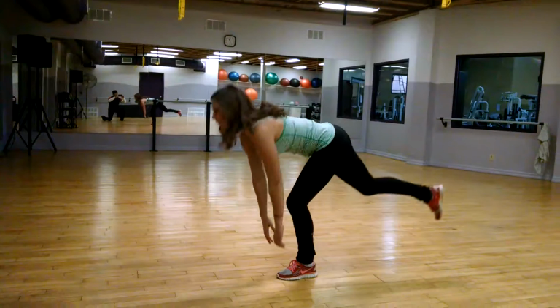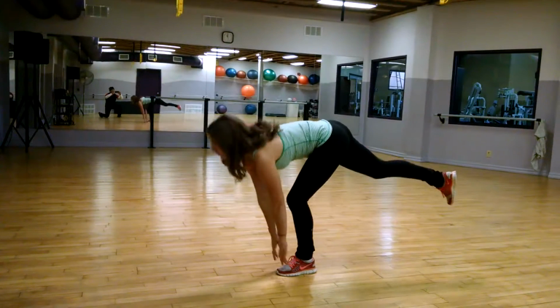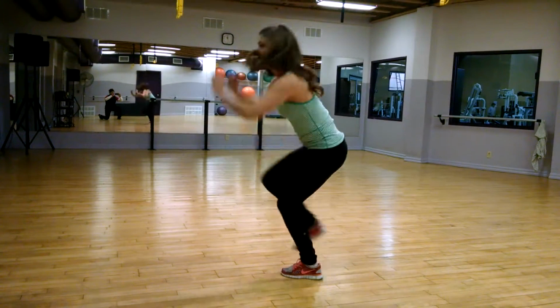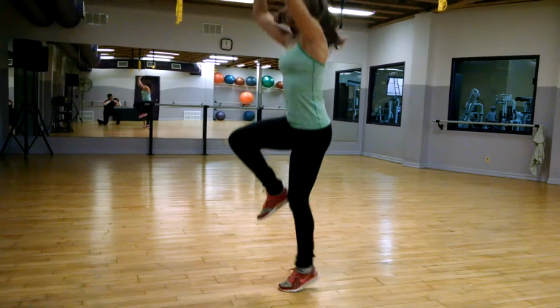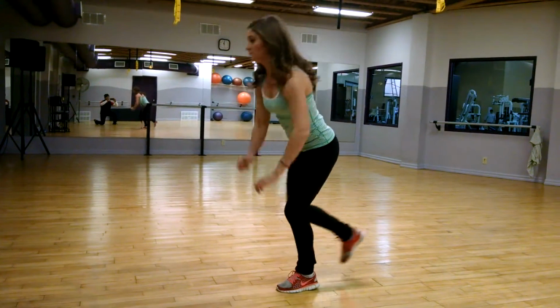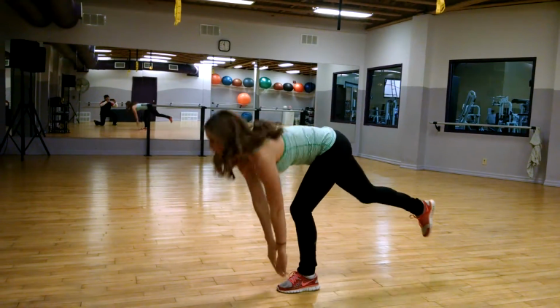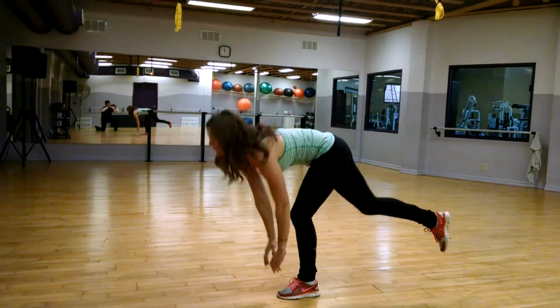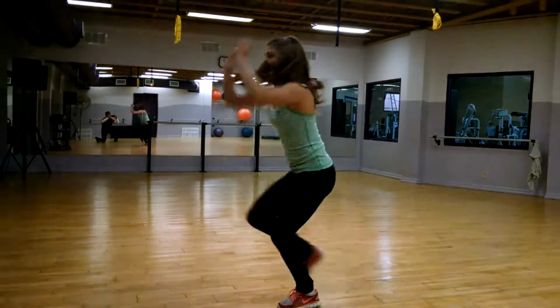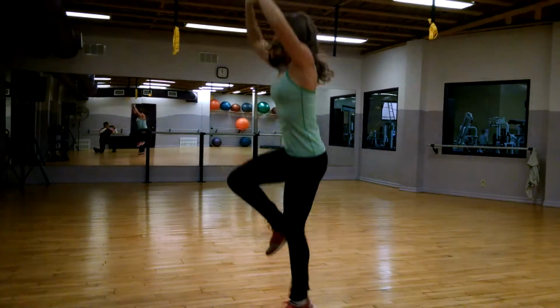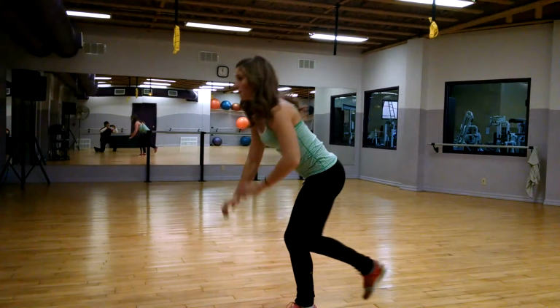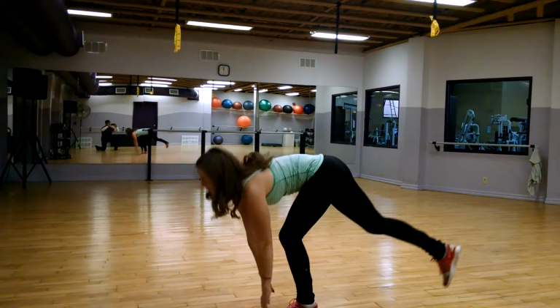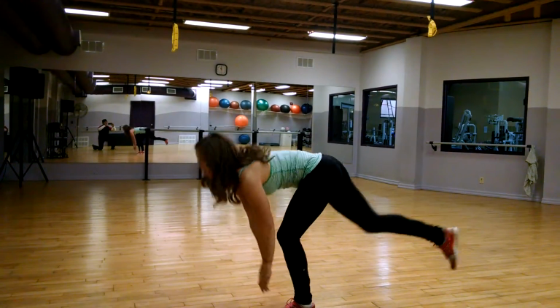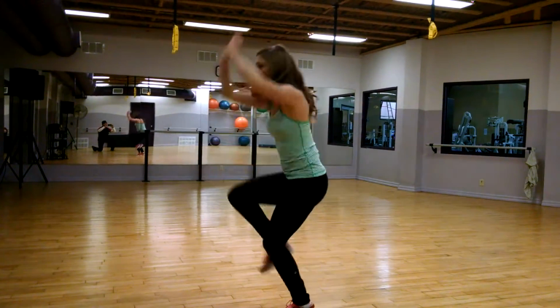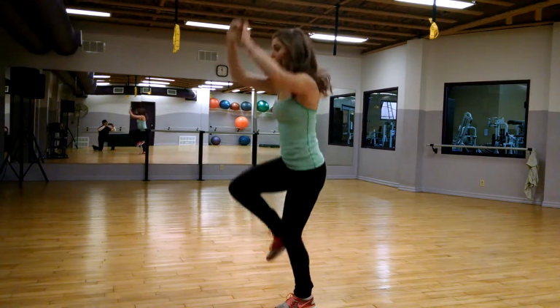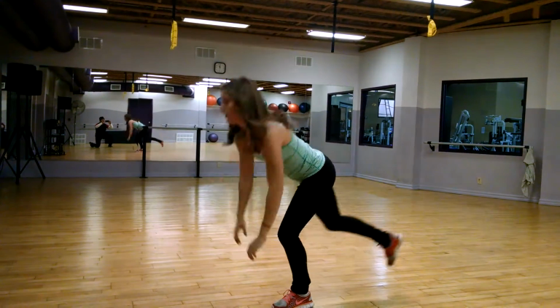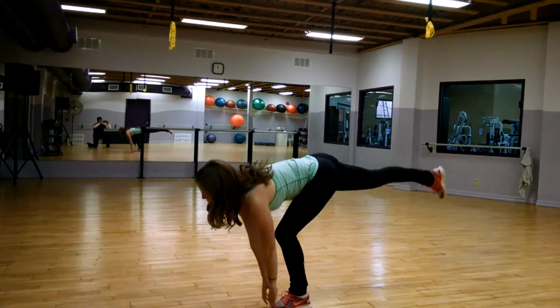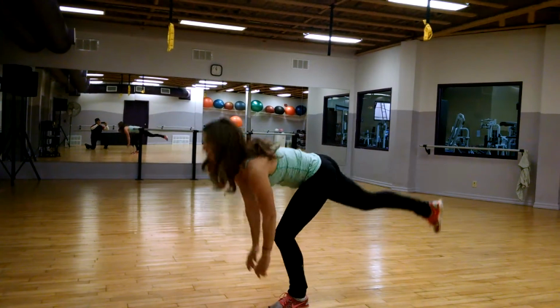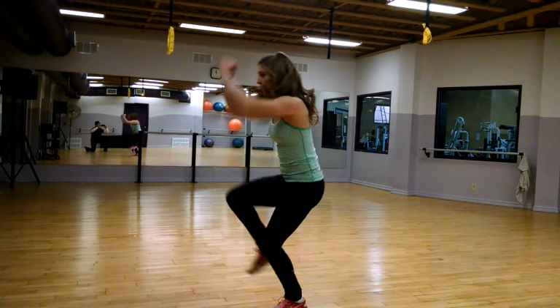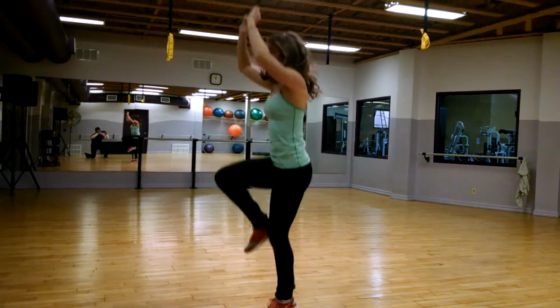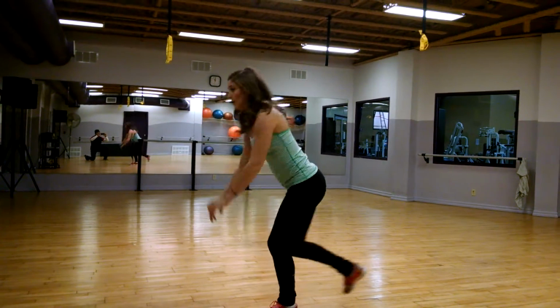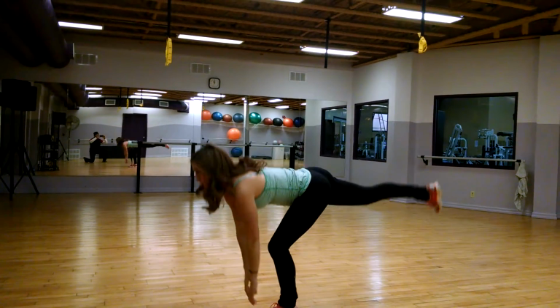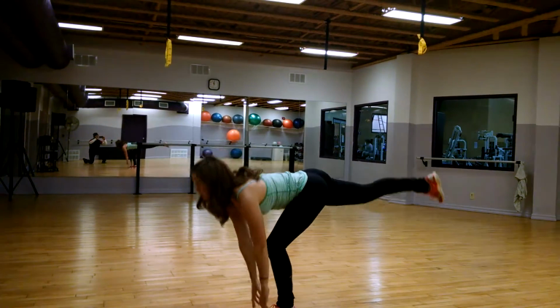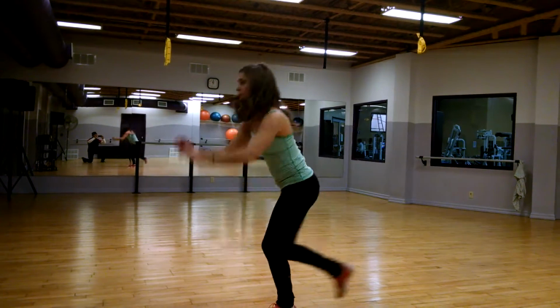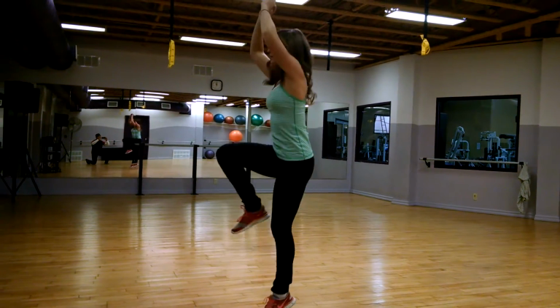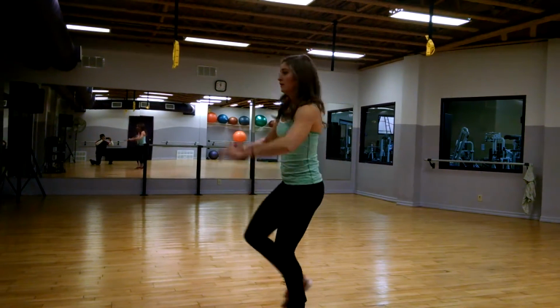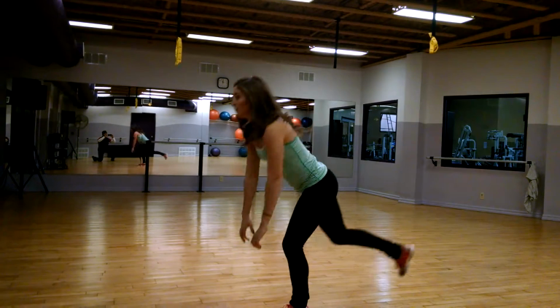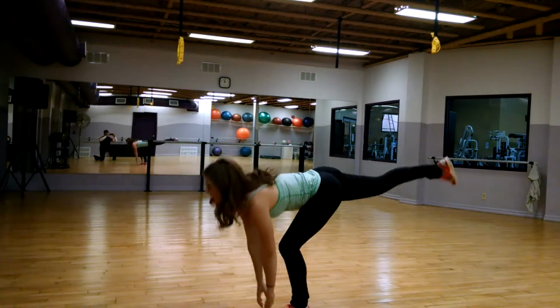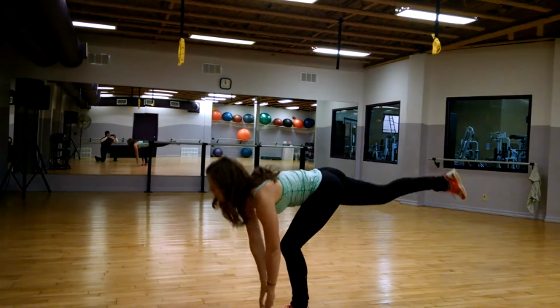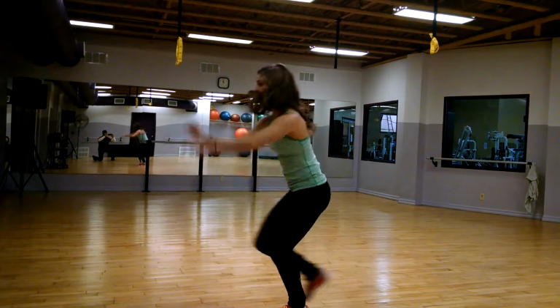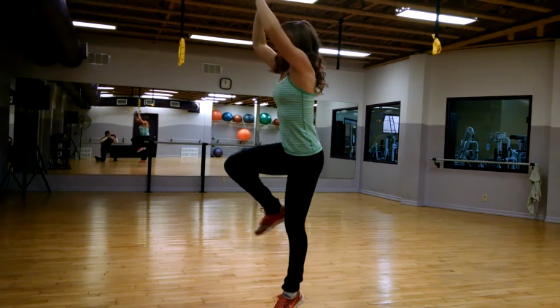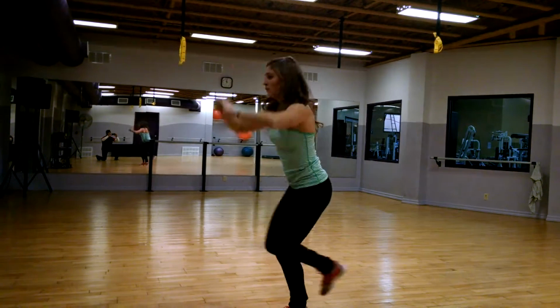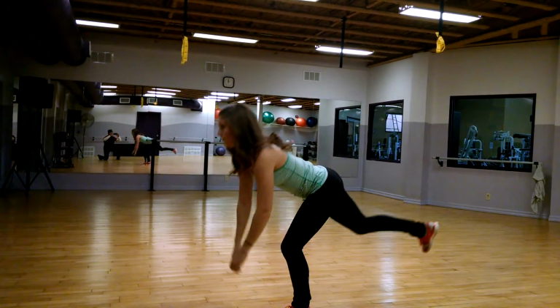Single leg toe touch and hop. Forcing you to balance really works those glute meds and glute minimus. Jumping off of one leg works the entire leg.